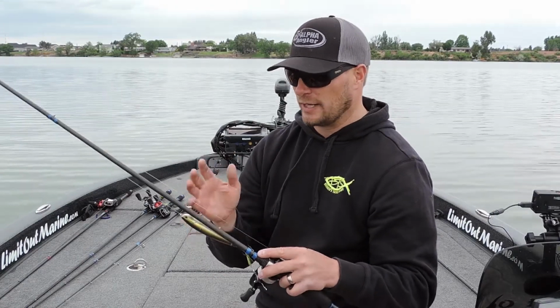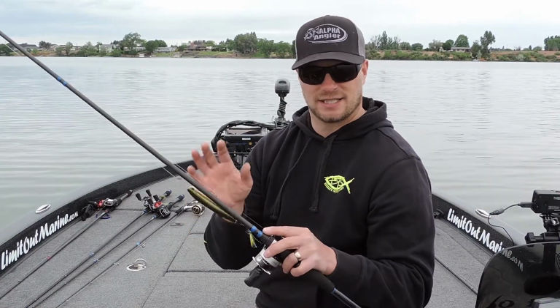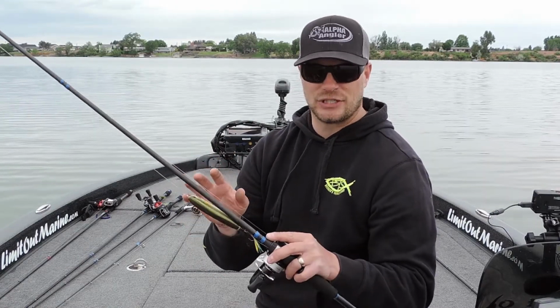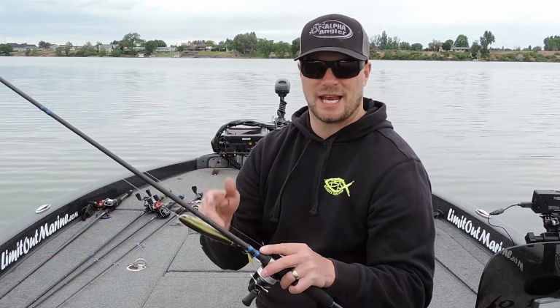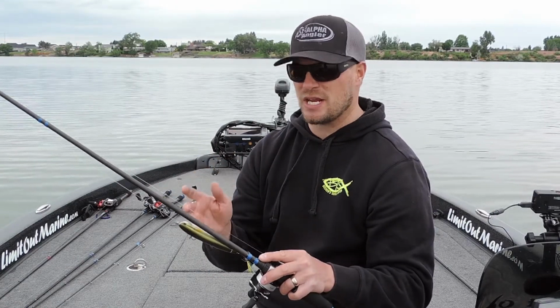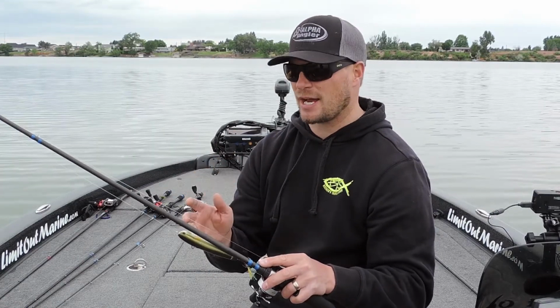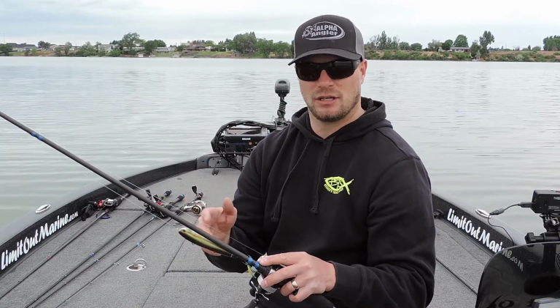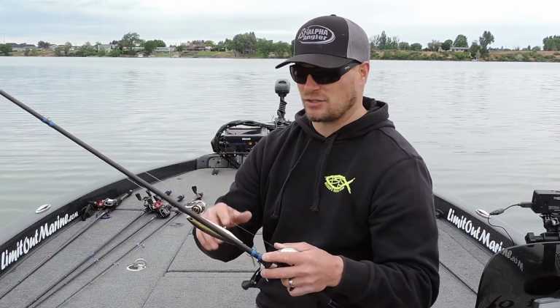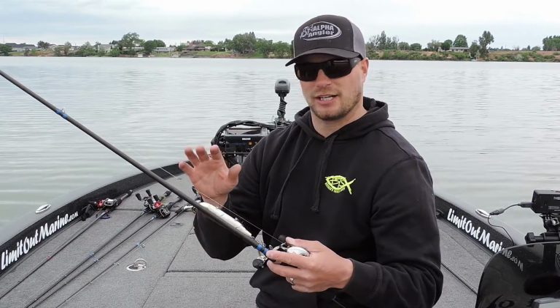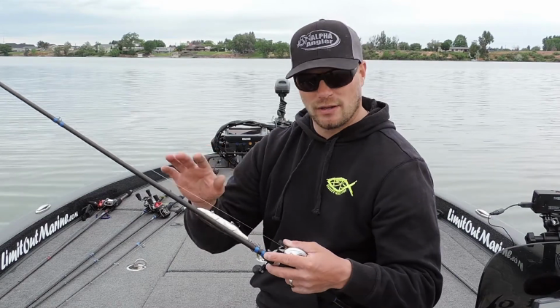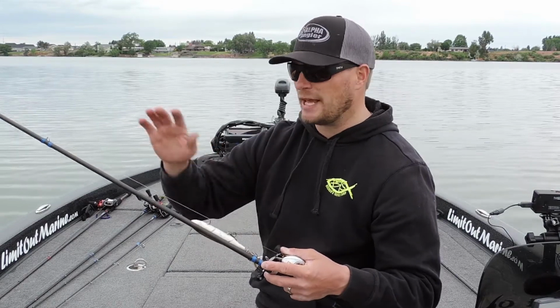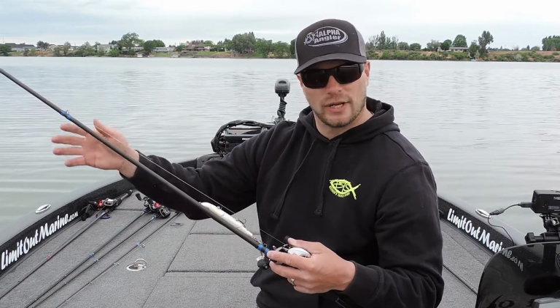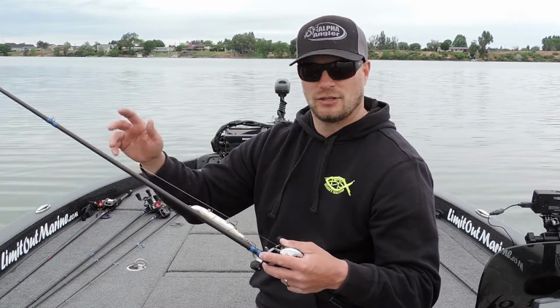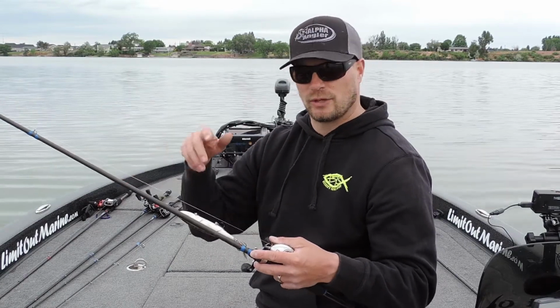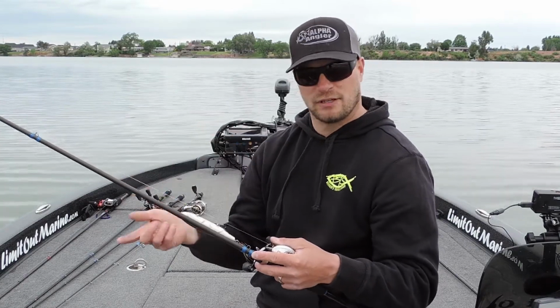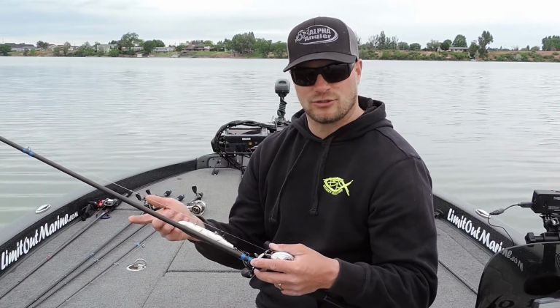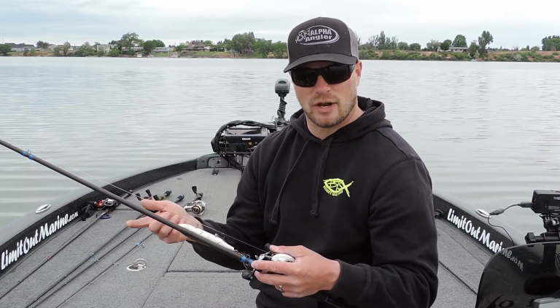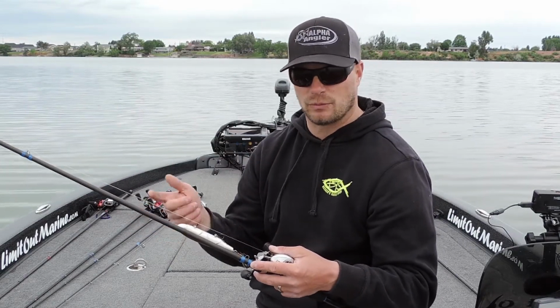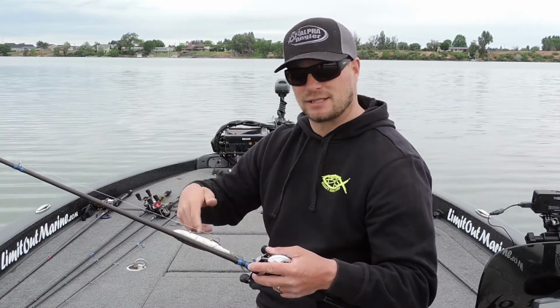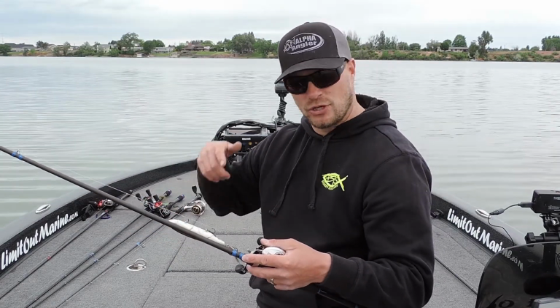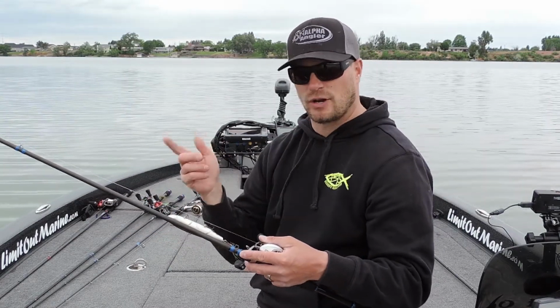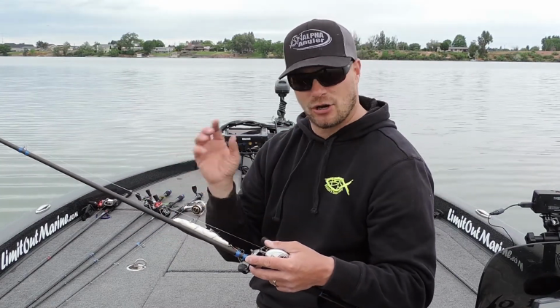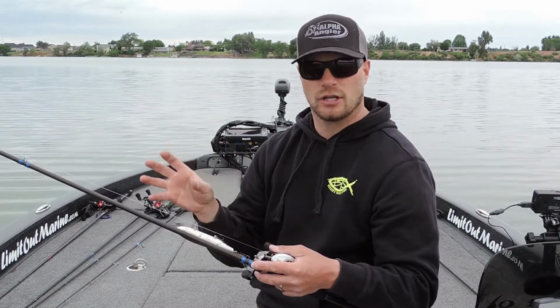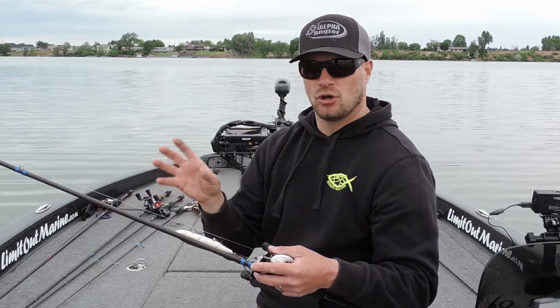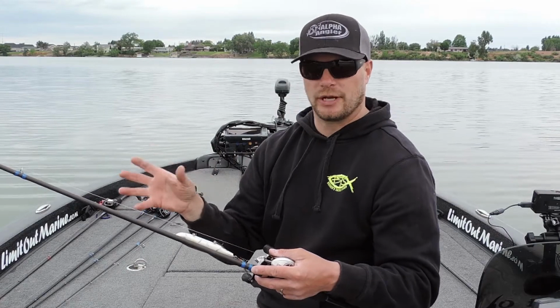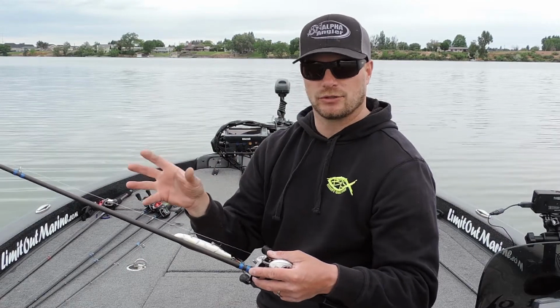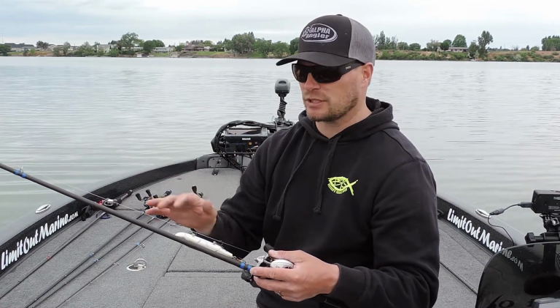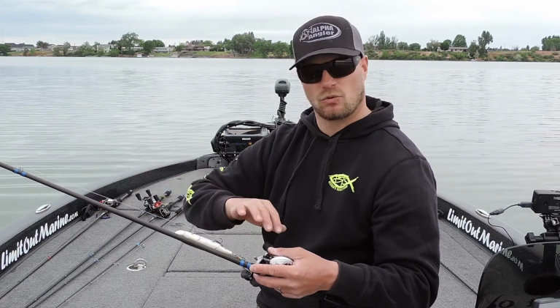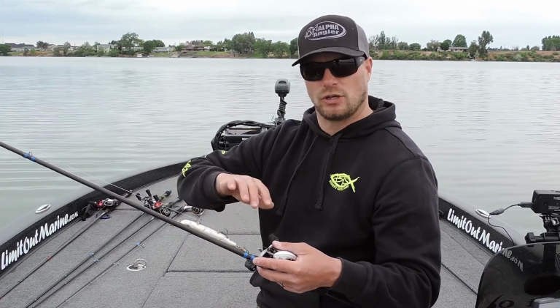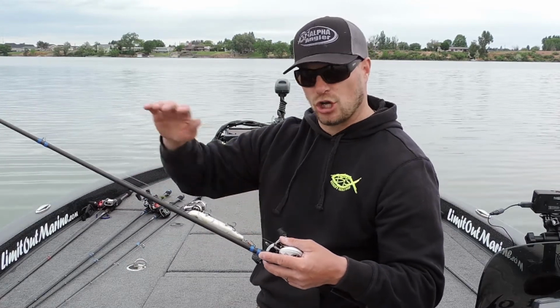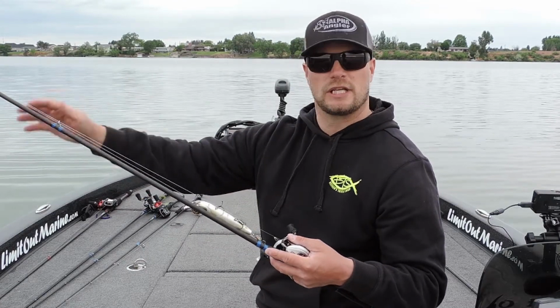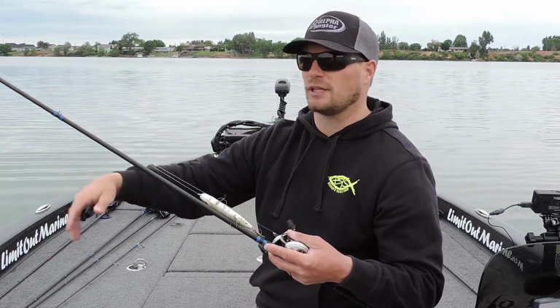It's a 6'10", medium action rod. It's got an incredible bend to it, so it really defends those treble hooked baits. When you throw it out there and hook a big one on treble hooks, this rod will load evenly.